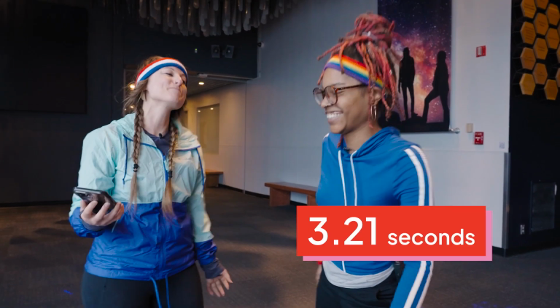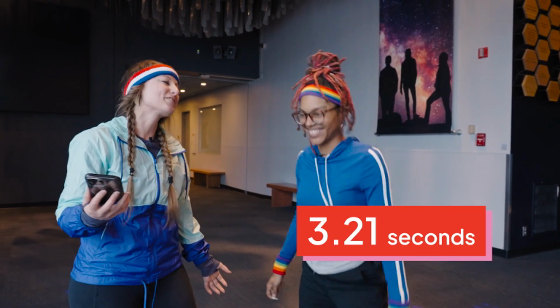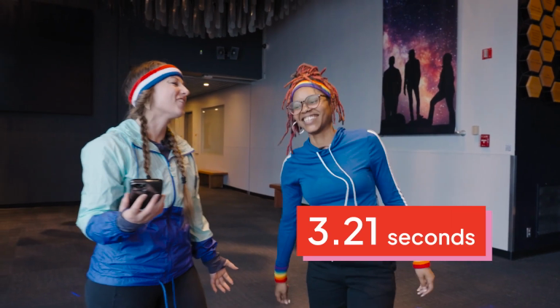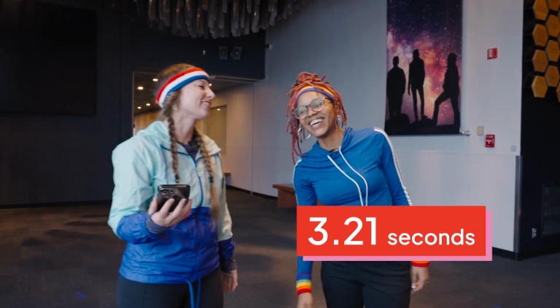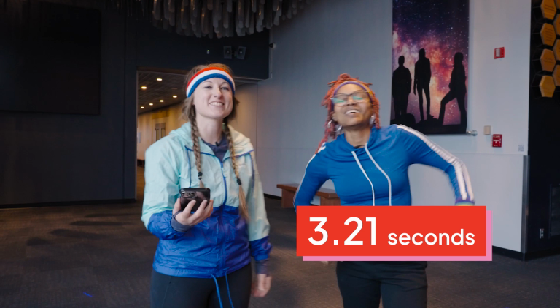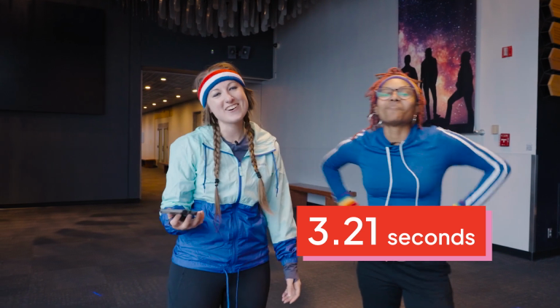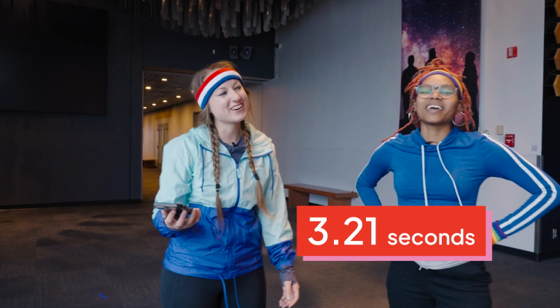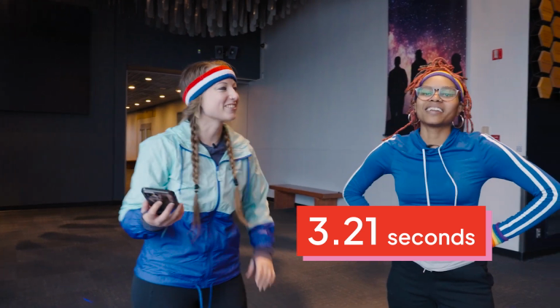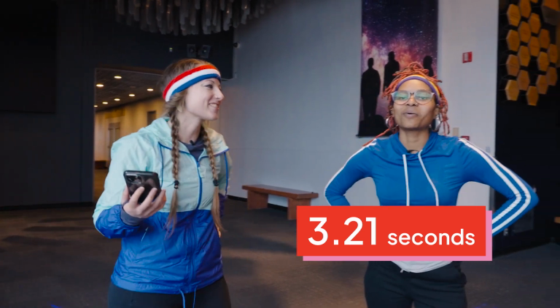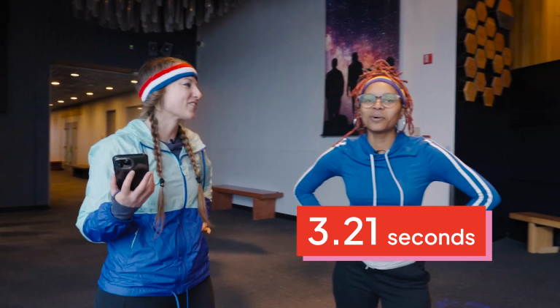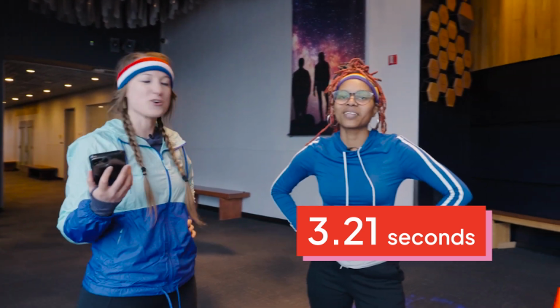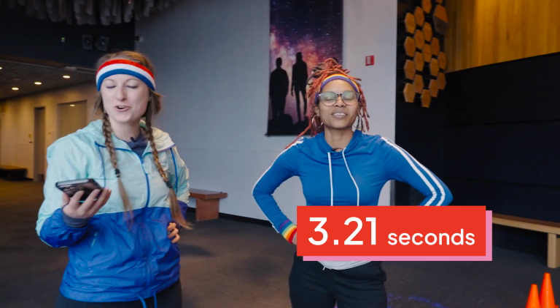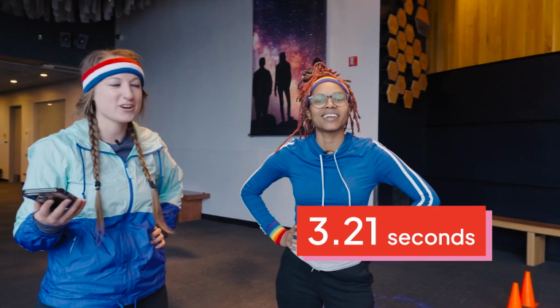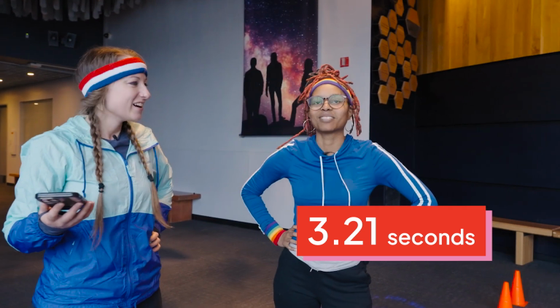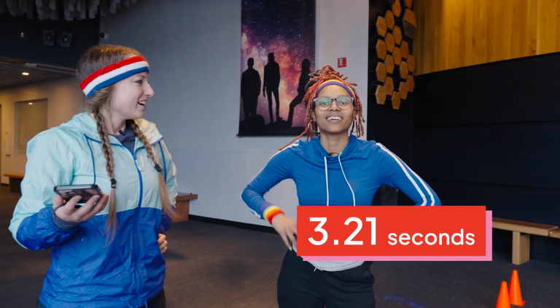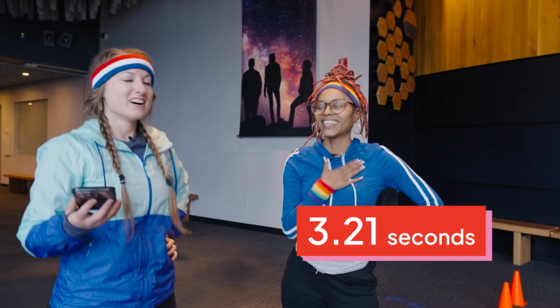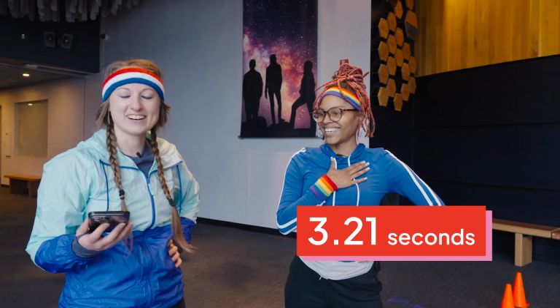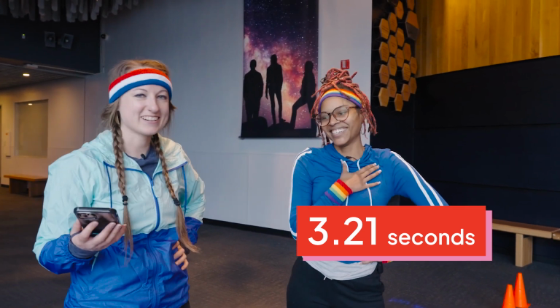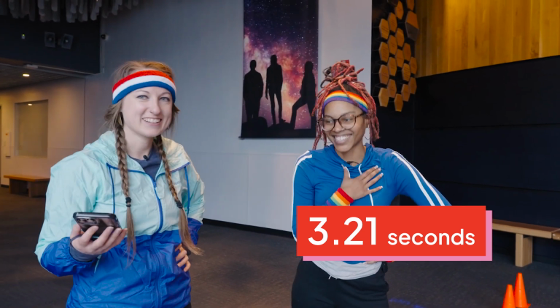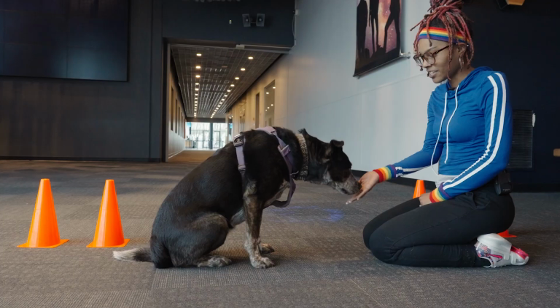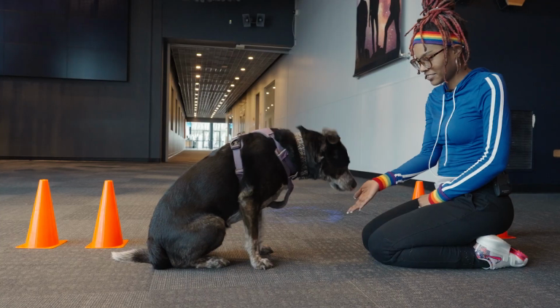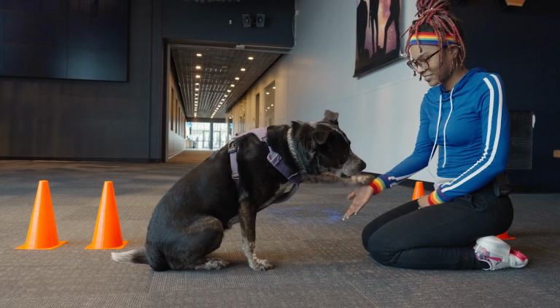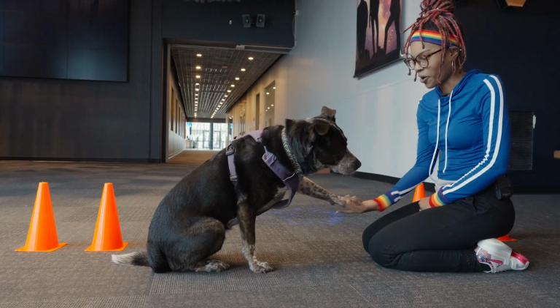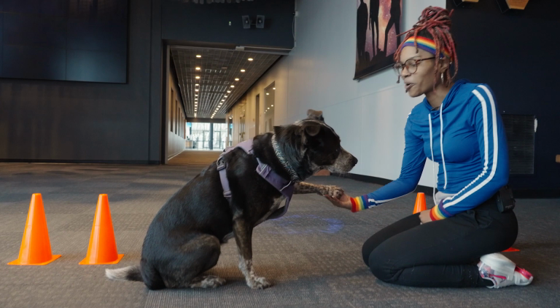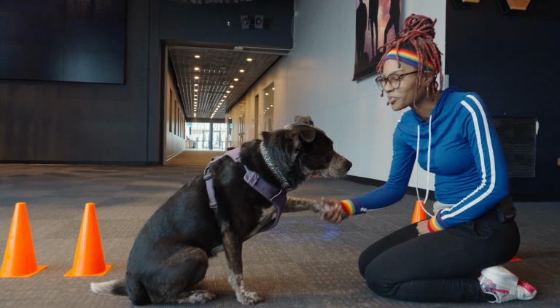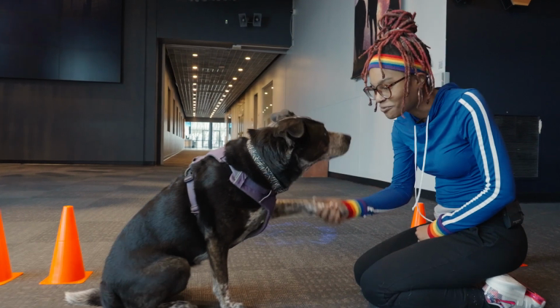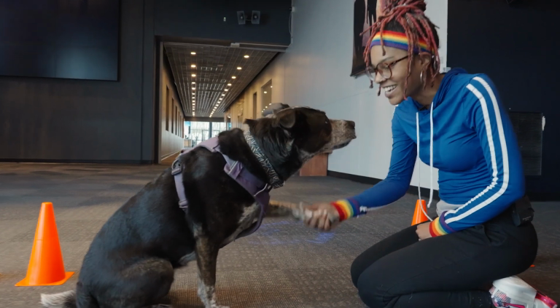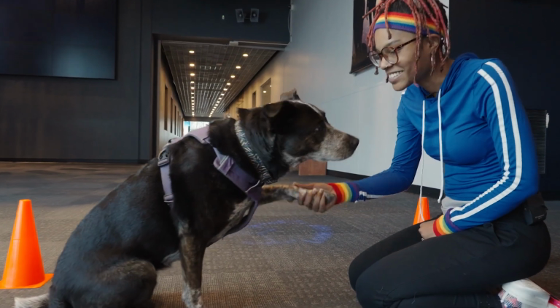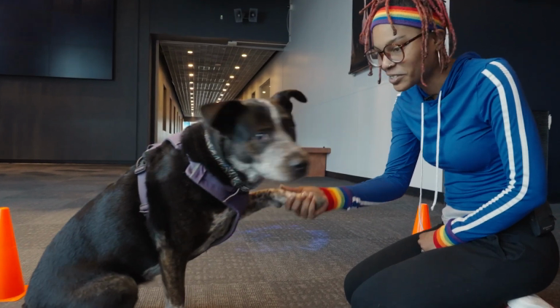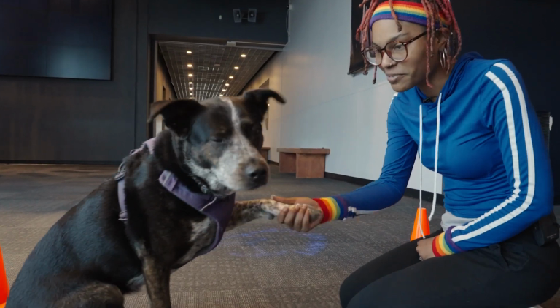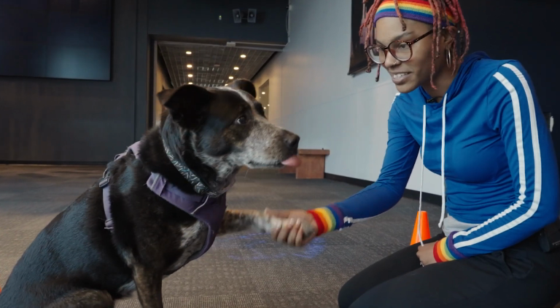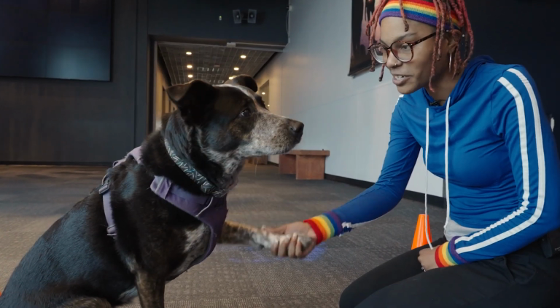3.21 — a little slower, a little slower. That's okay, I'm tired. Good race. Good race, Indigo.